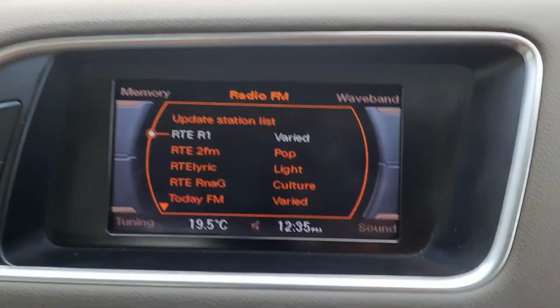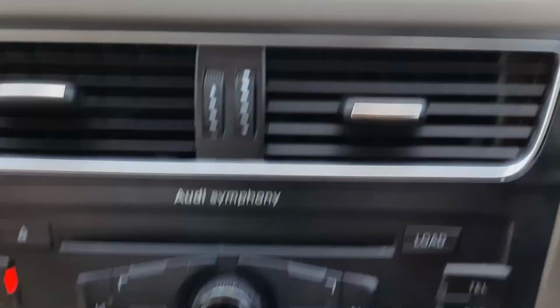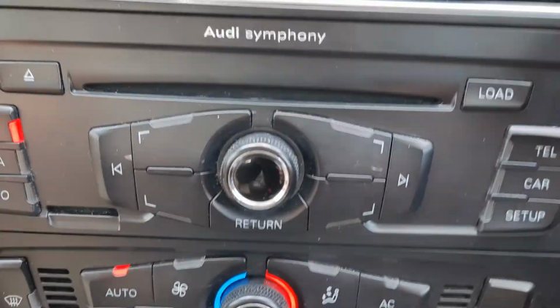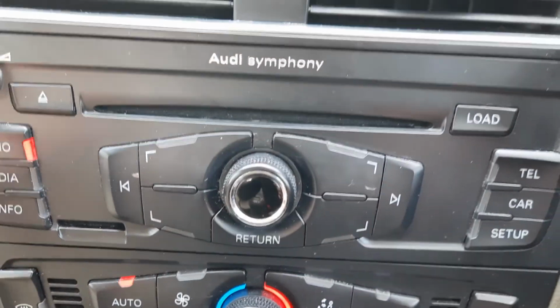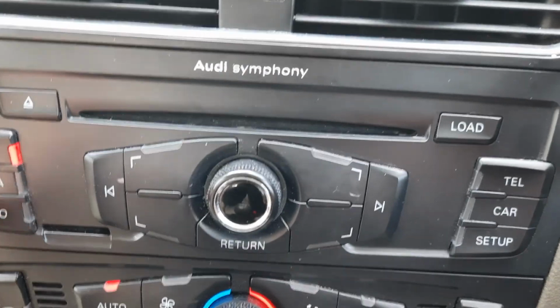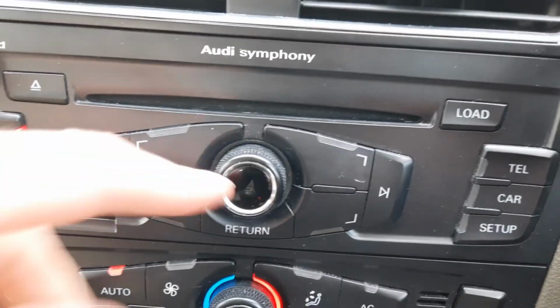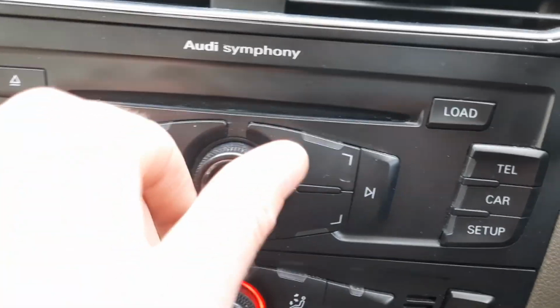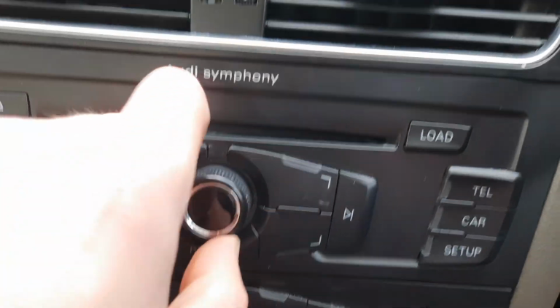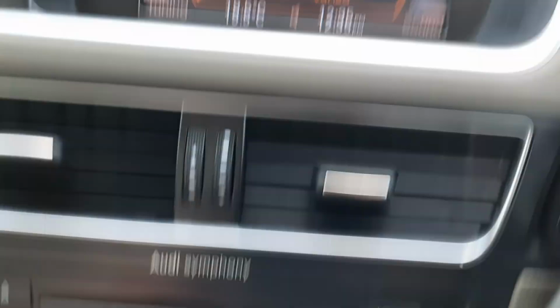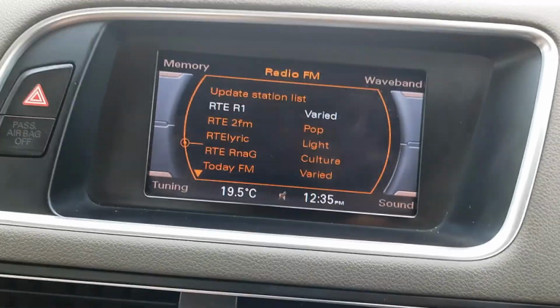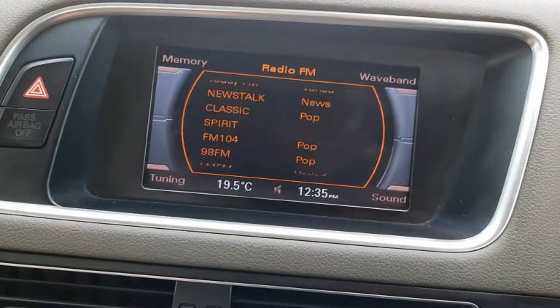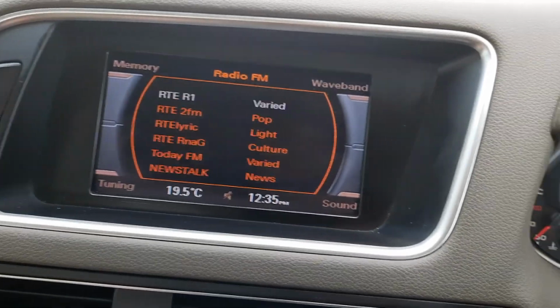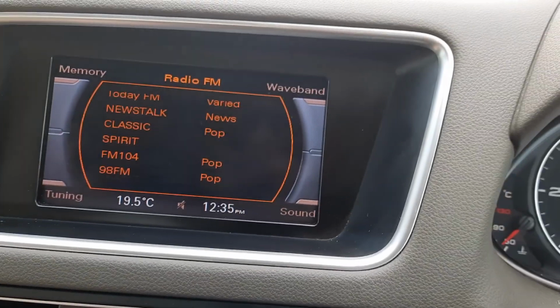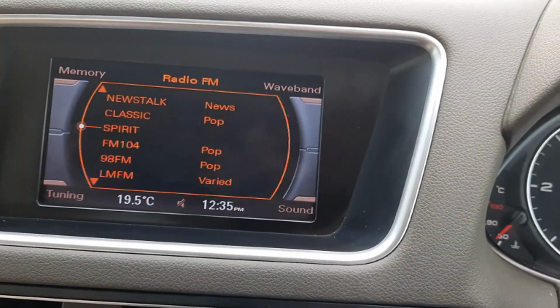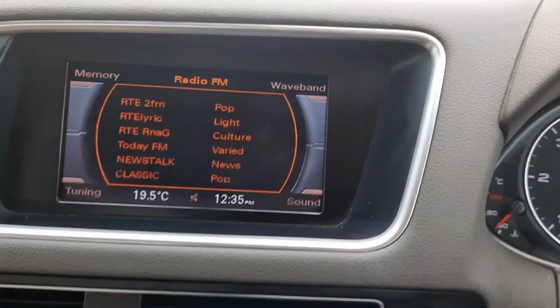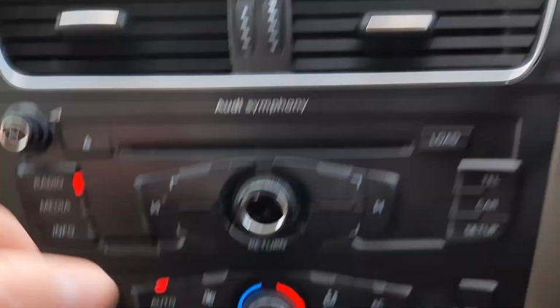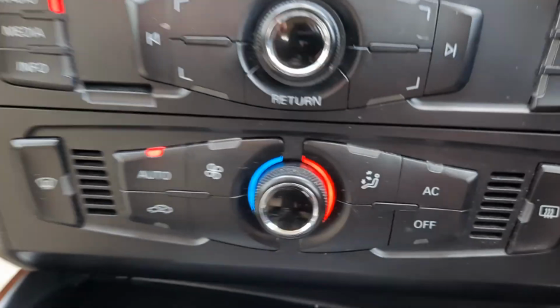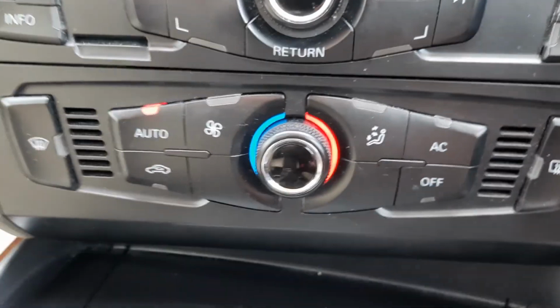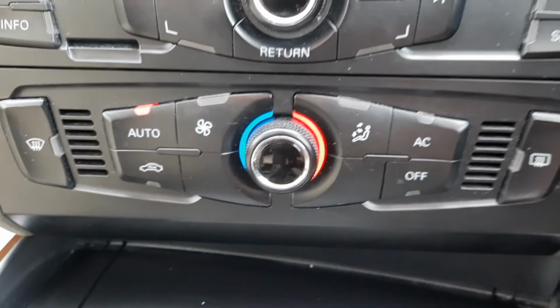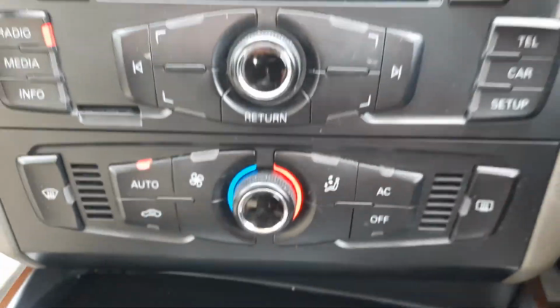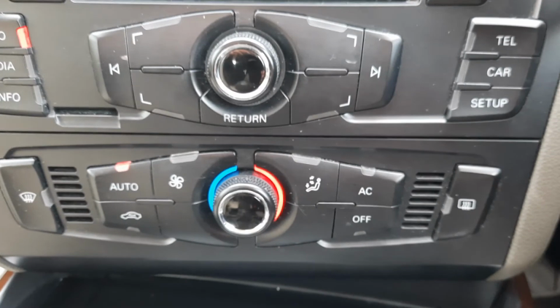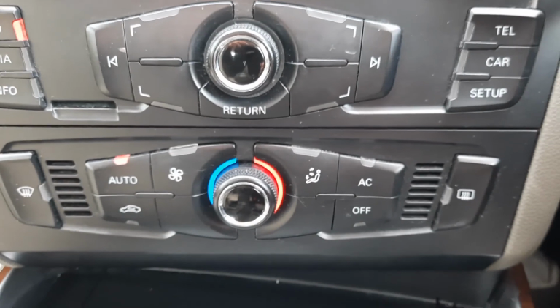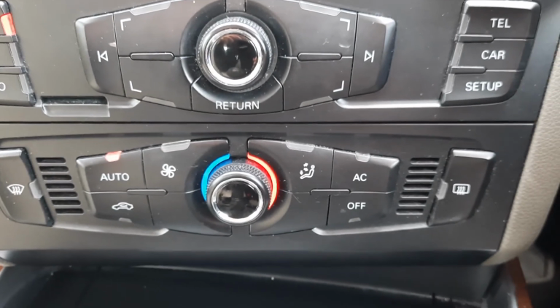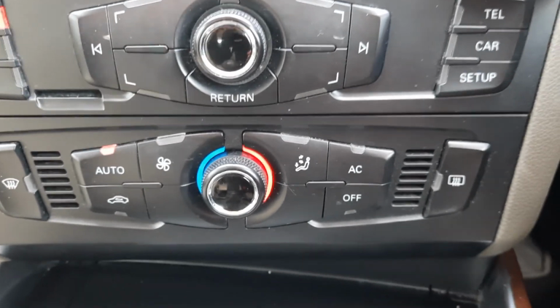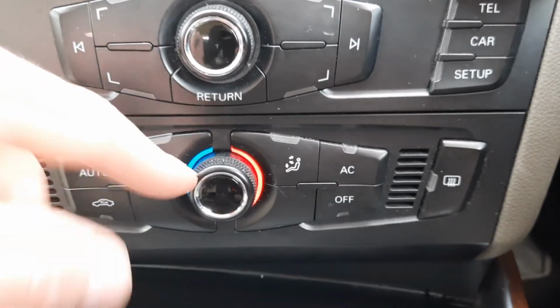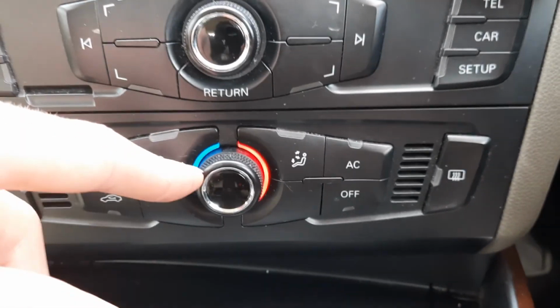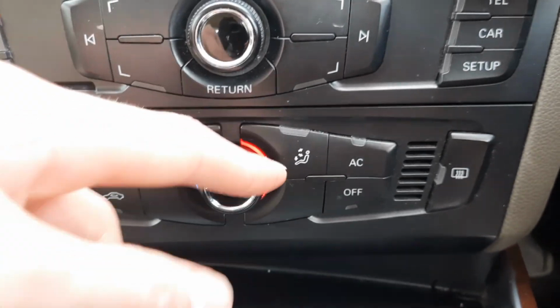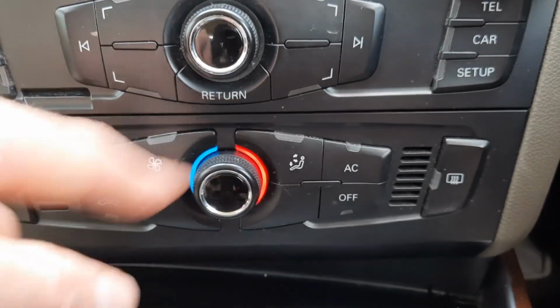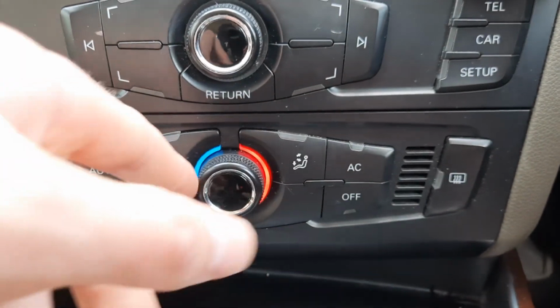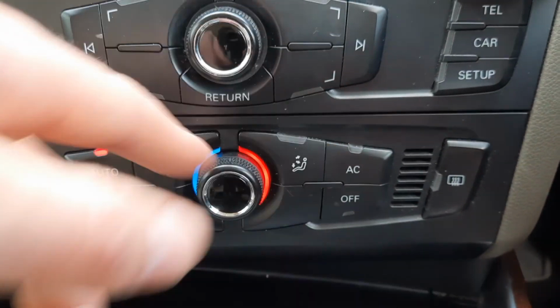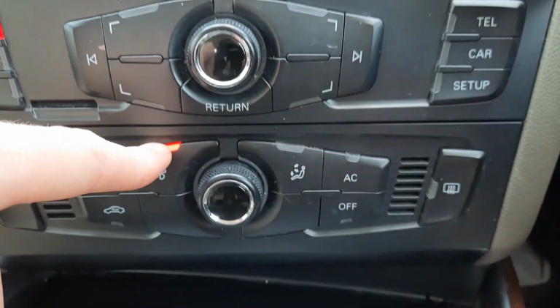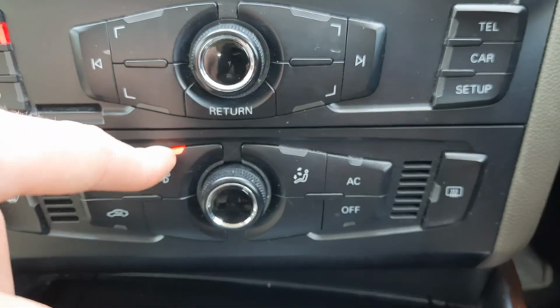The Audi MMI is really easy to use — it's controlled with all these buttons and a dial down here, so you just scroll through, very simple. You've got your climate controls, again very straightforward: temperature and power to fan.